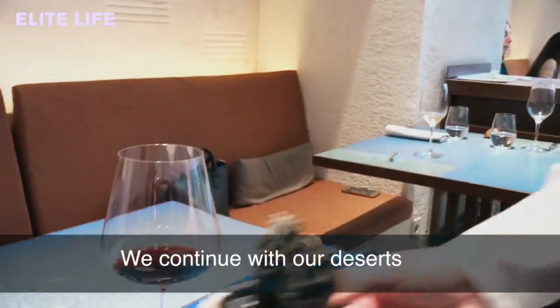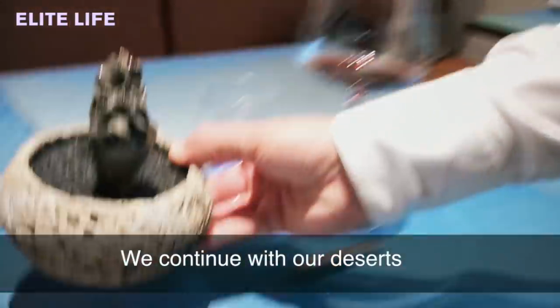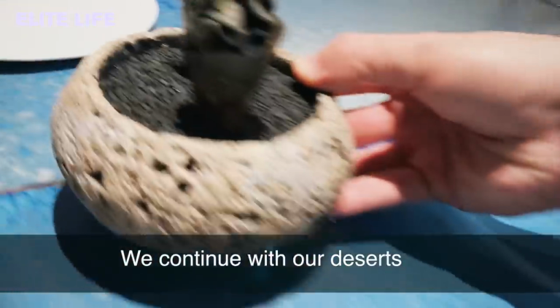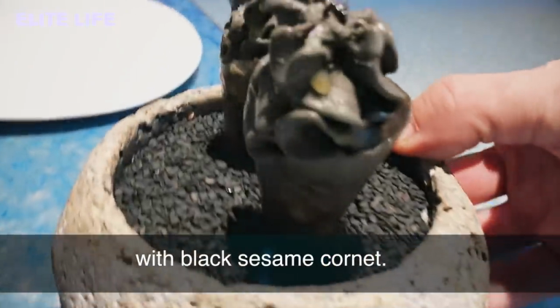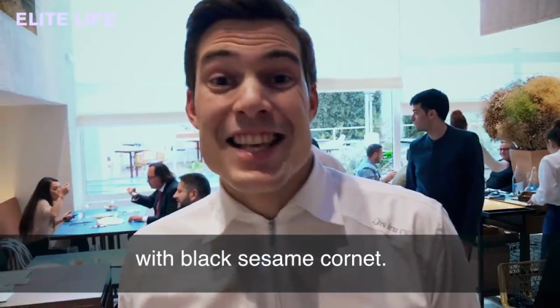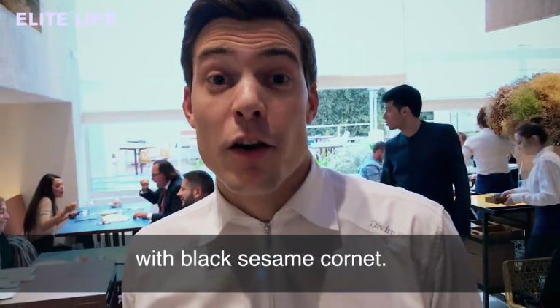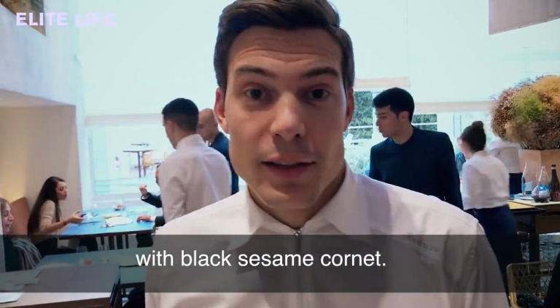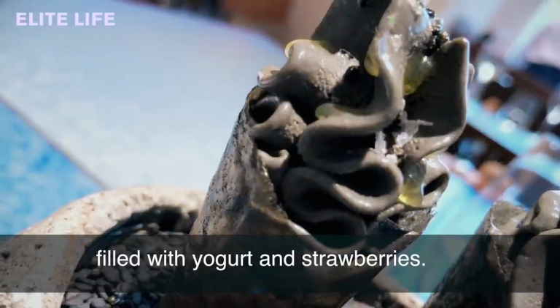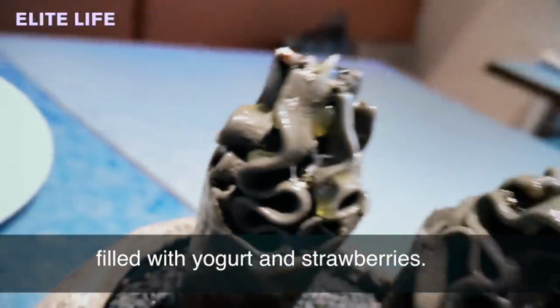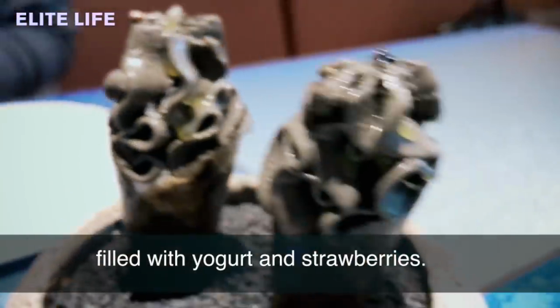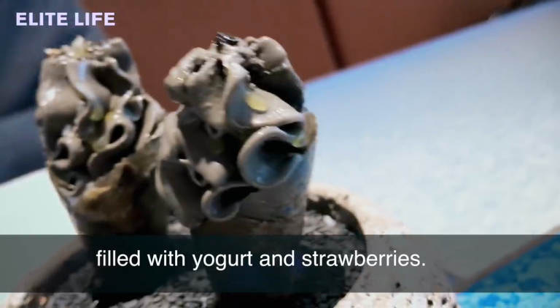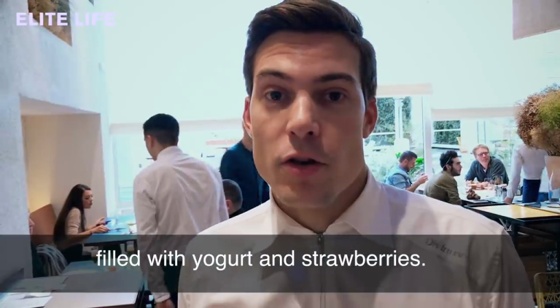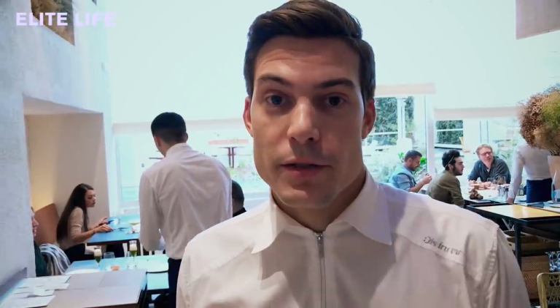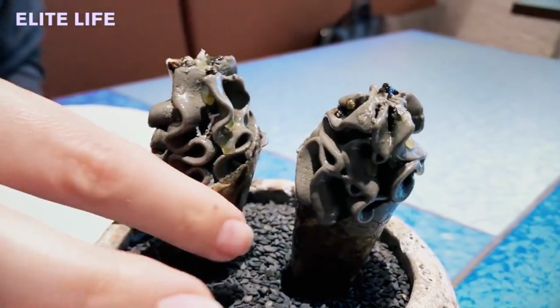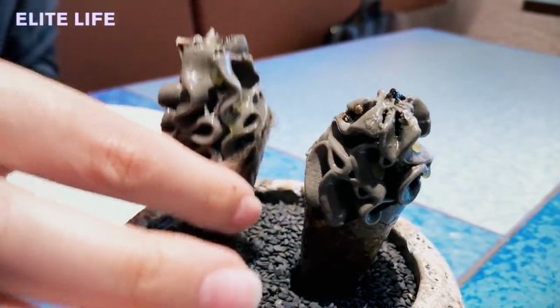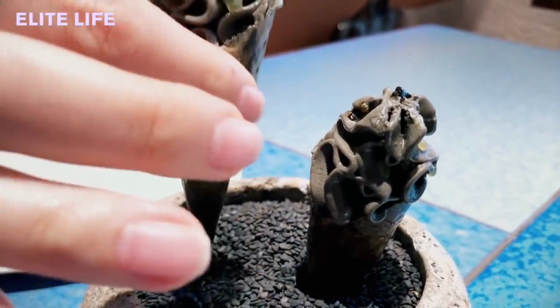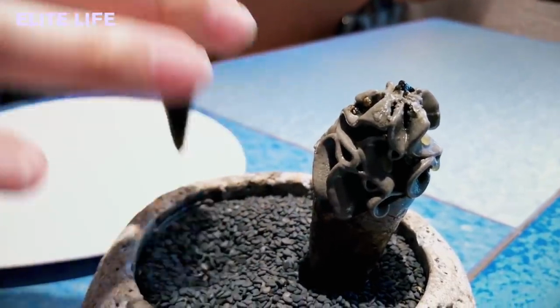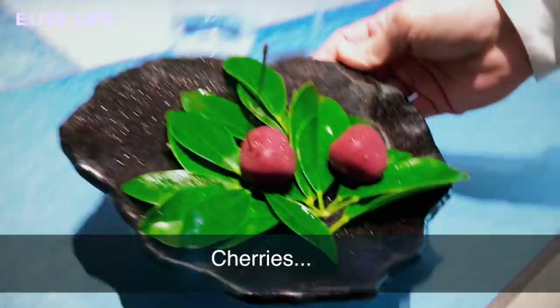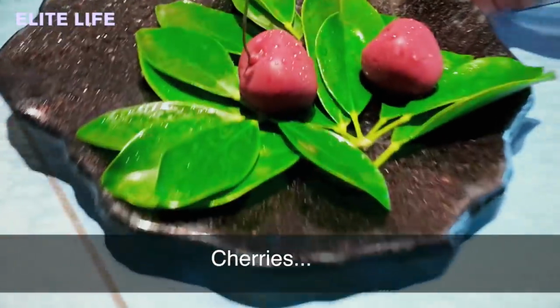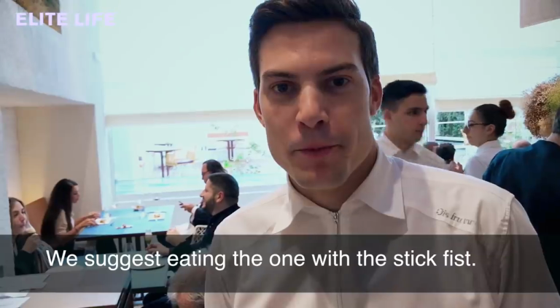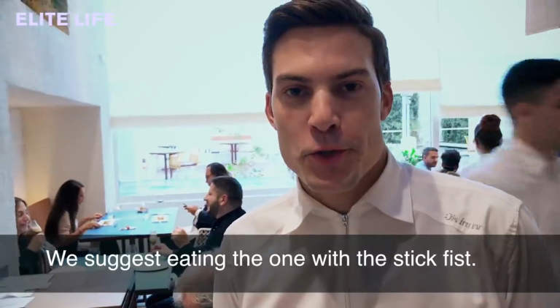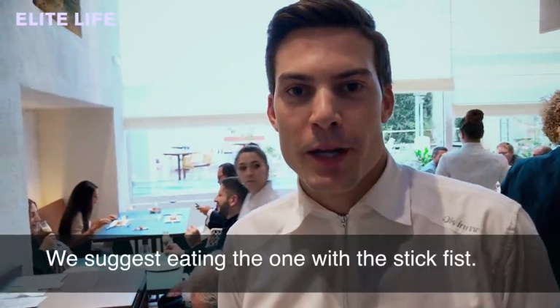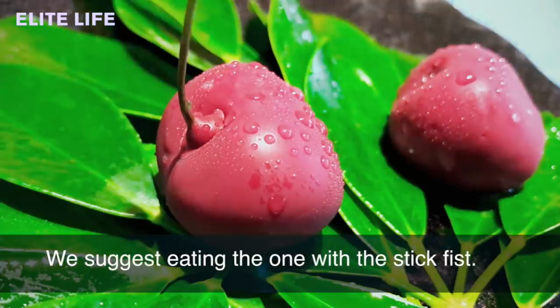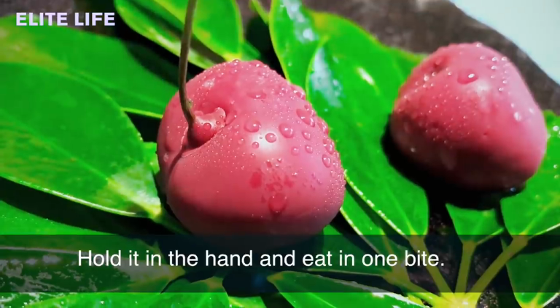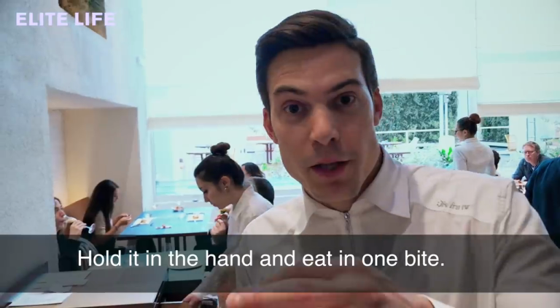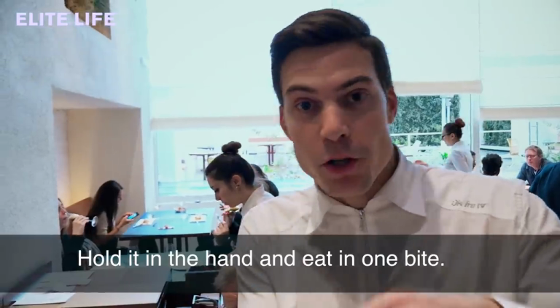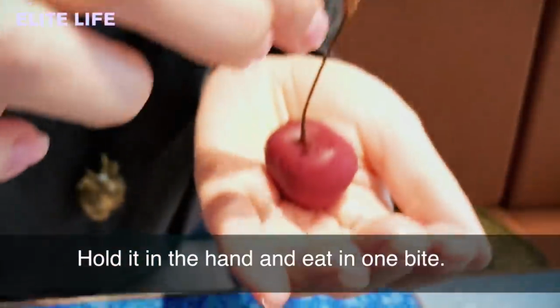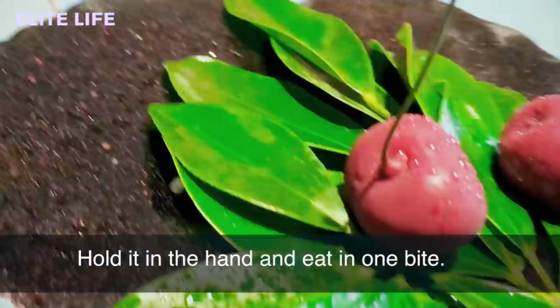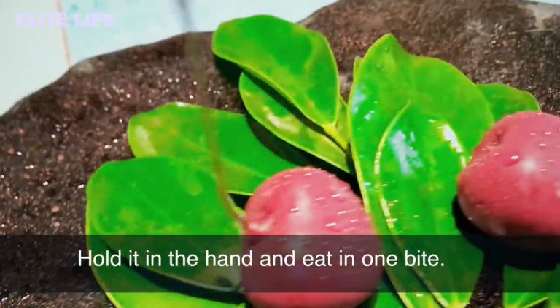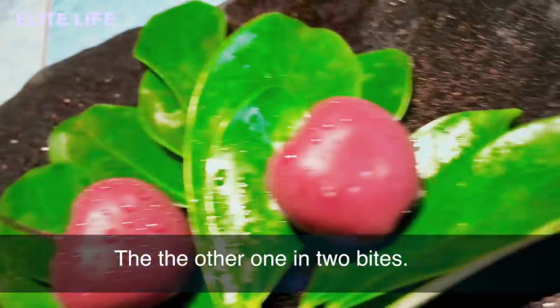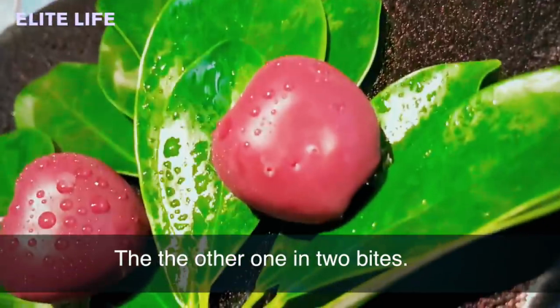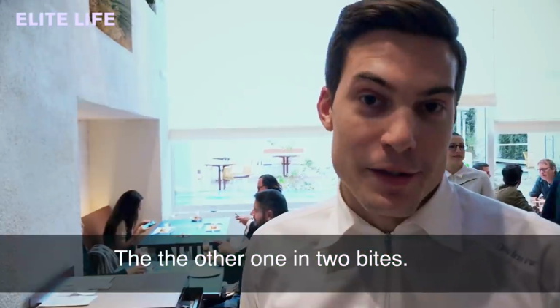We continue with our desserts with a black sesame cornet — it's filled with yogurt and strawberries. Cherries: we suggest you do the one with a stem first. Pick it up, hold it with your hand and eat it in one bite. Then eat the other one in two bites.